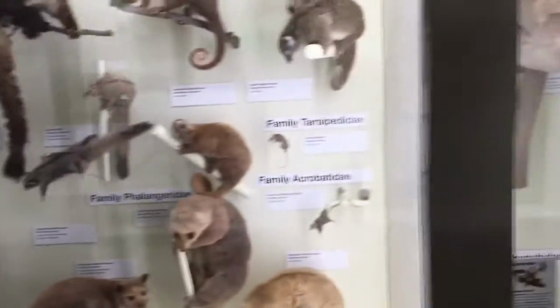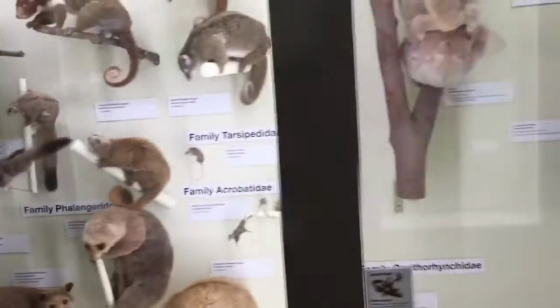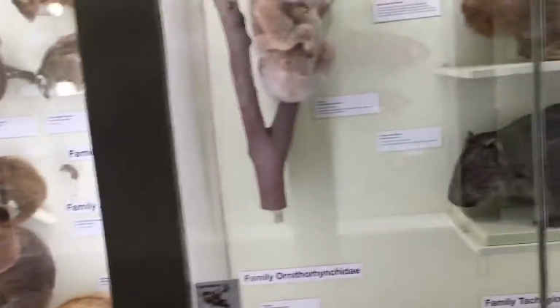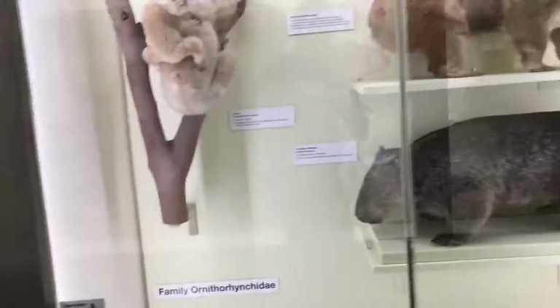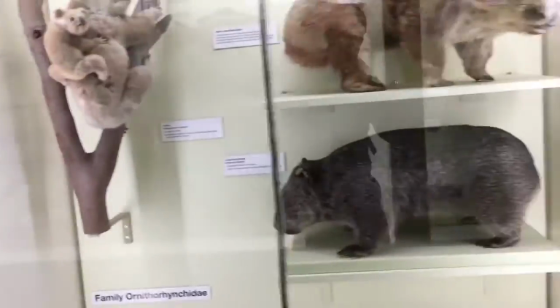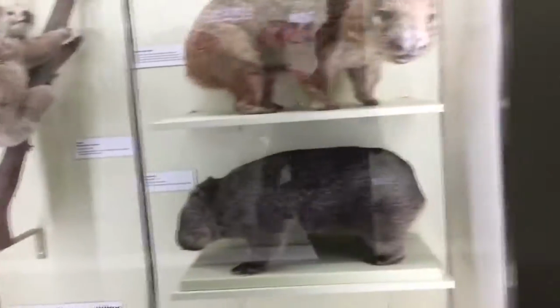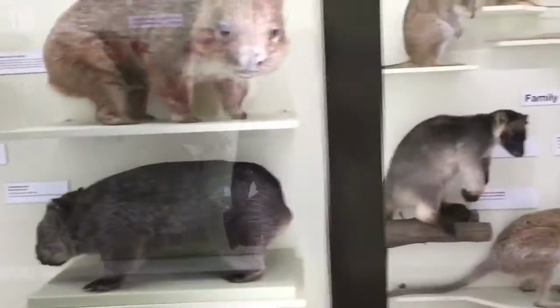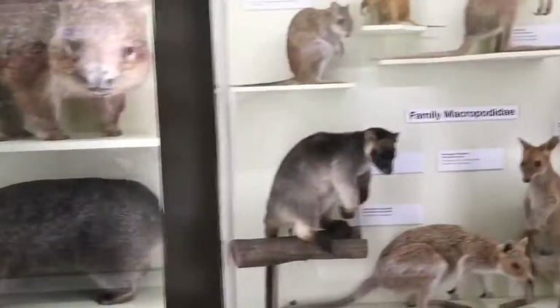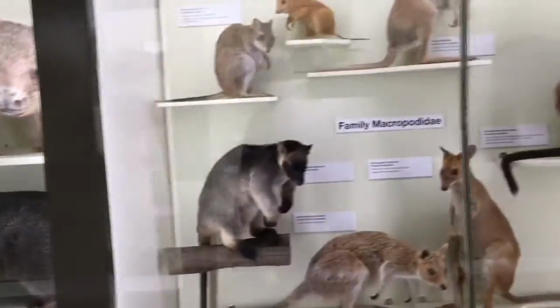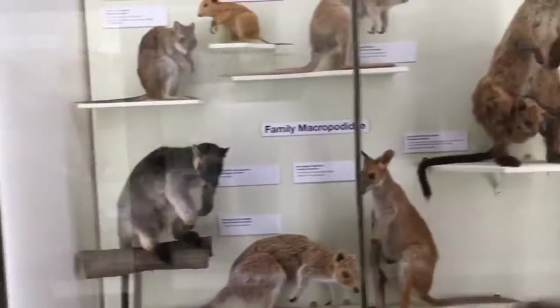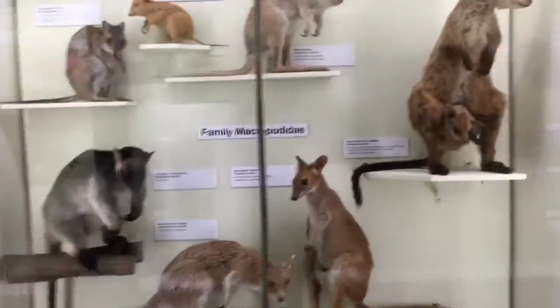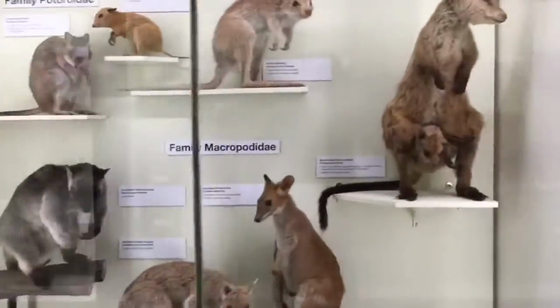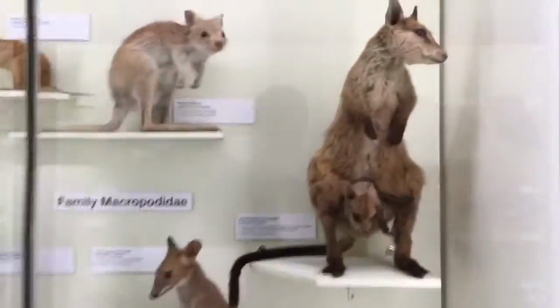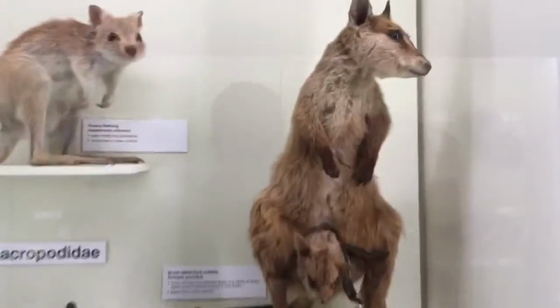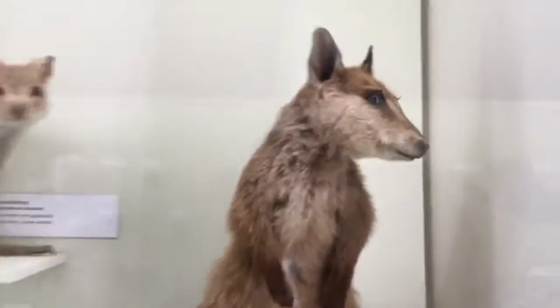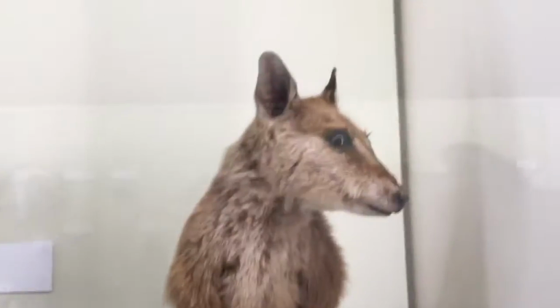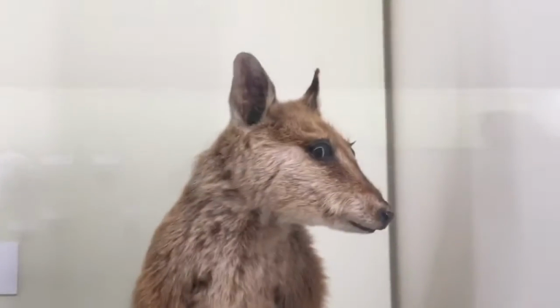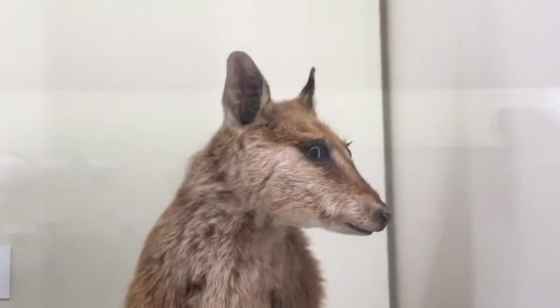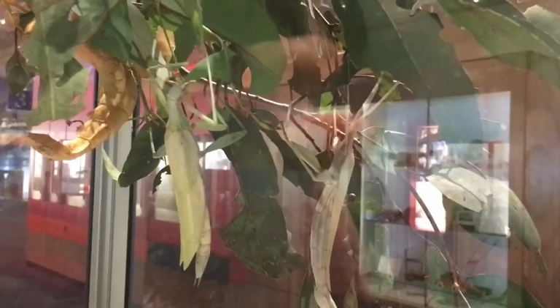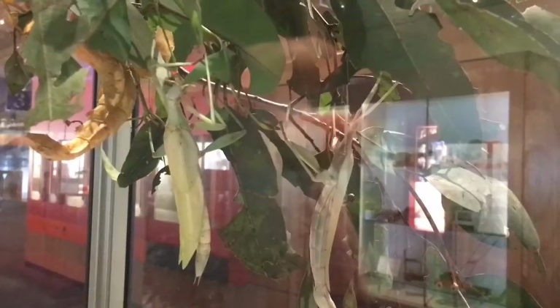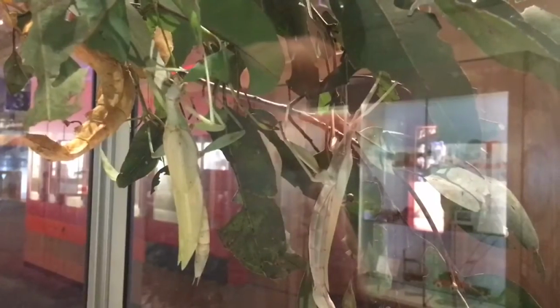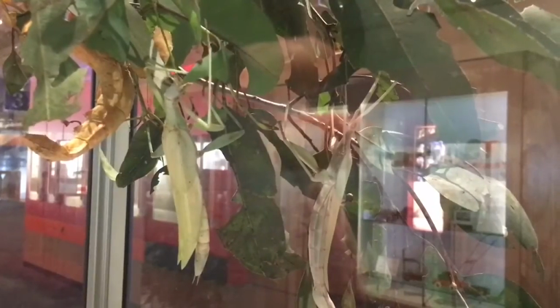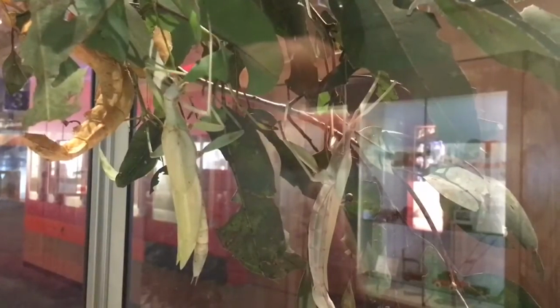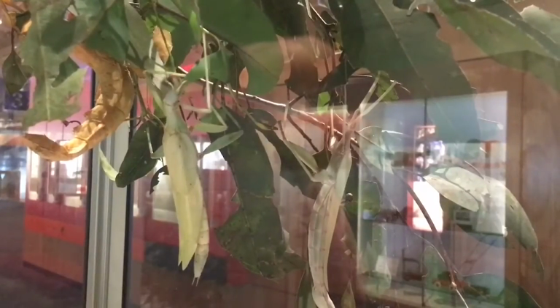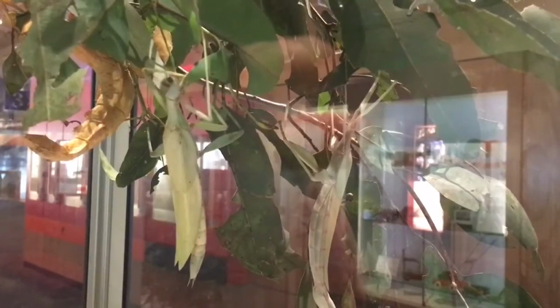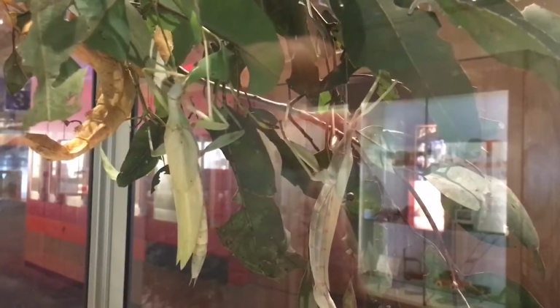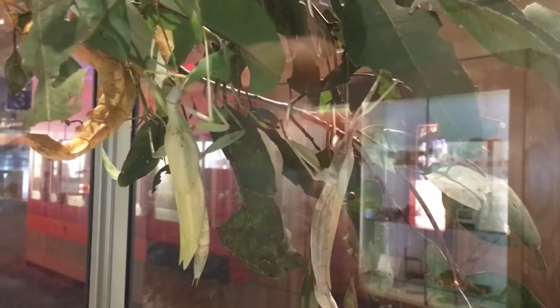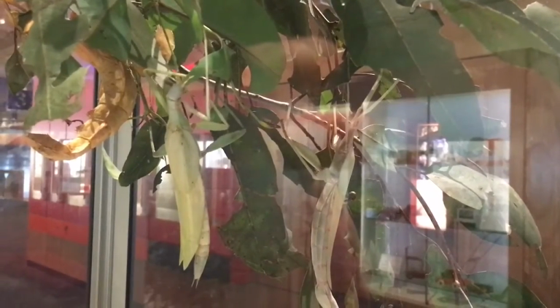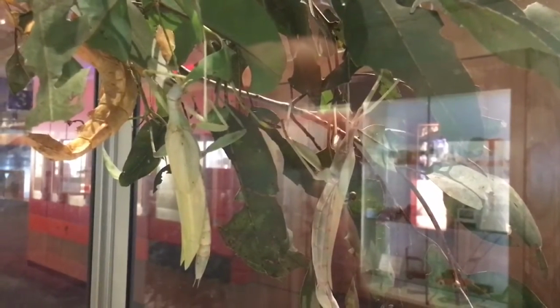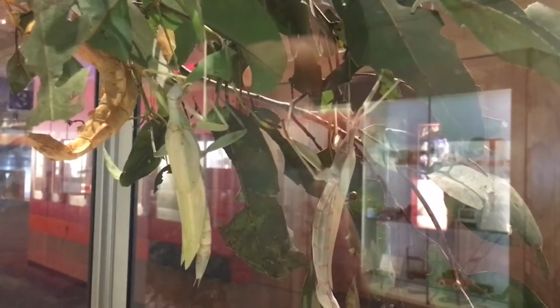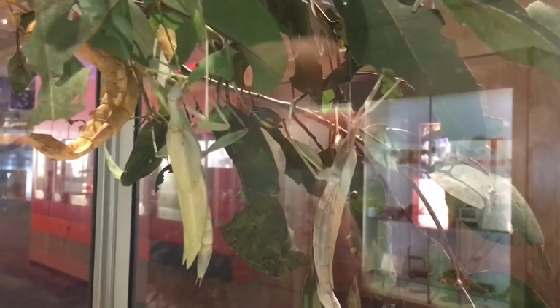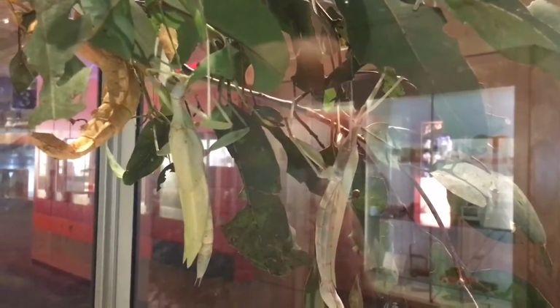Speaking of wallabies, they had a ton of different animals native from Australia, including this cute guy right here. And also a bunch of live animals like snakes and these amazing bugs.